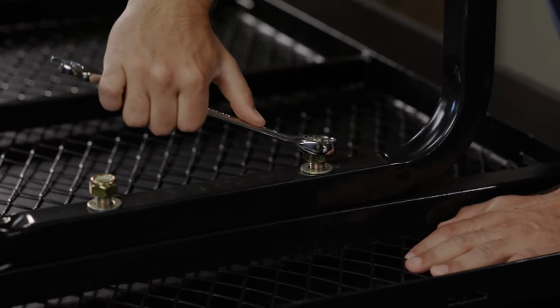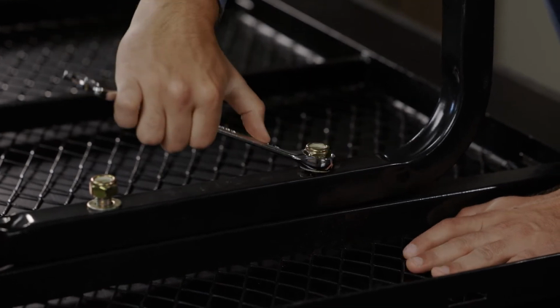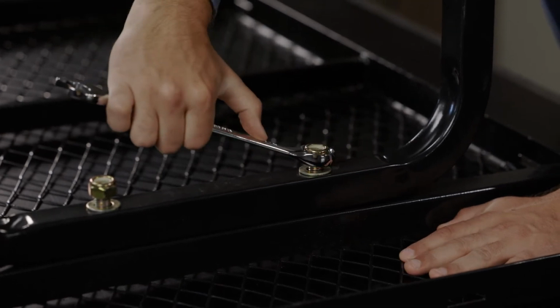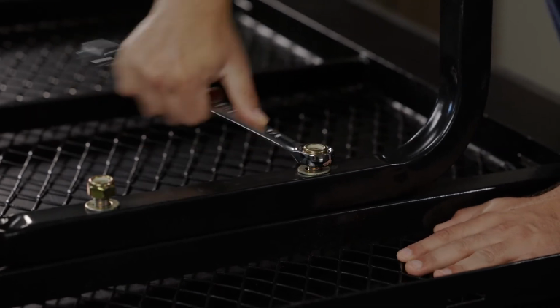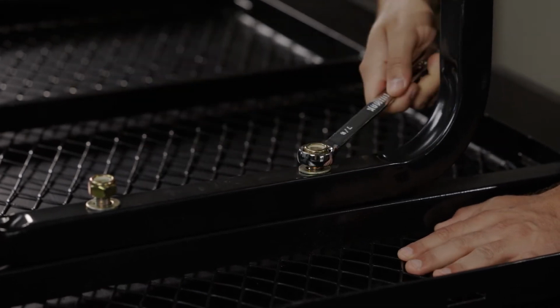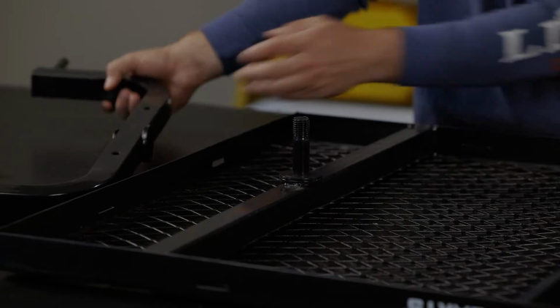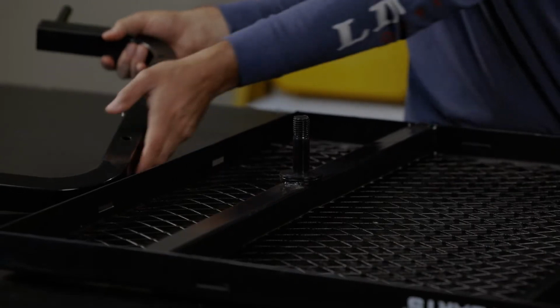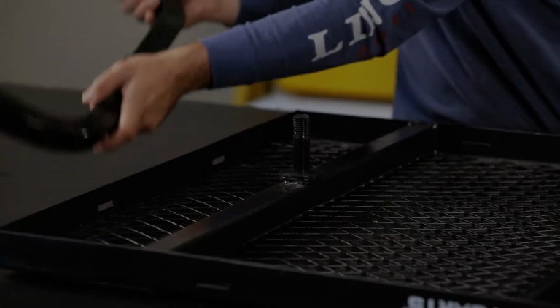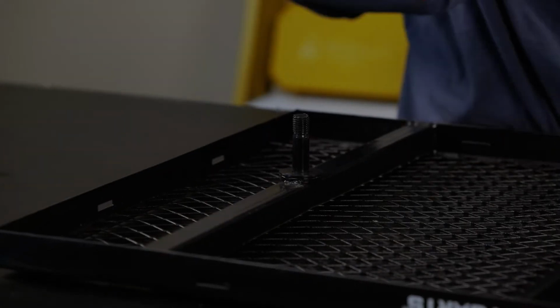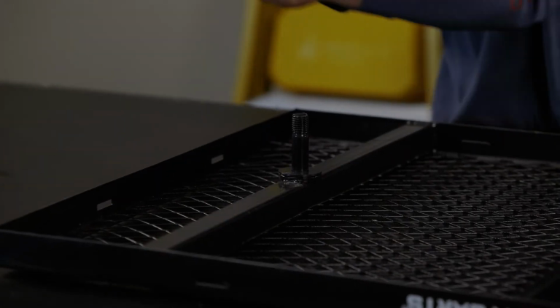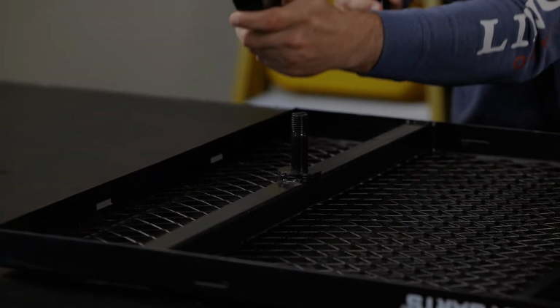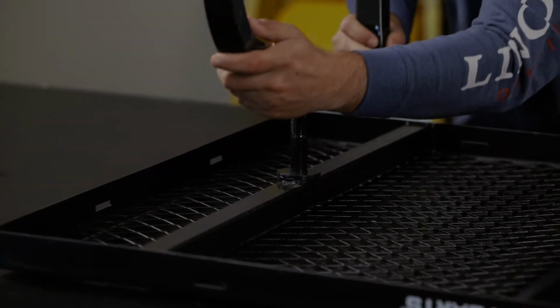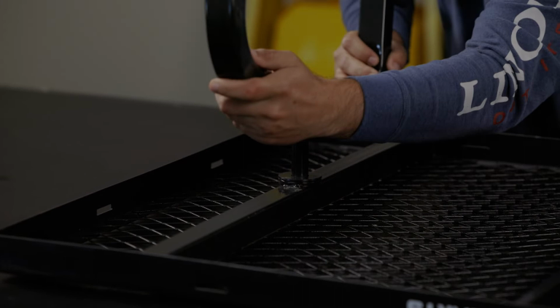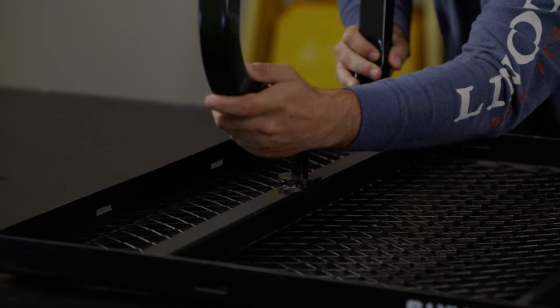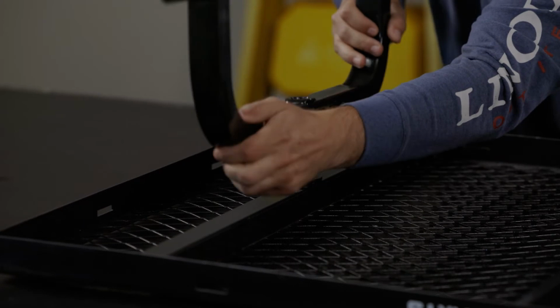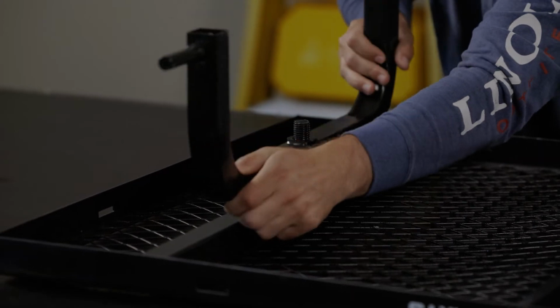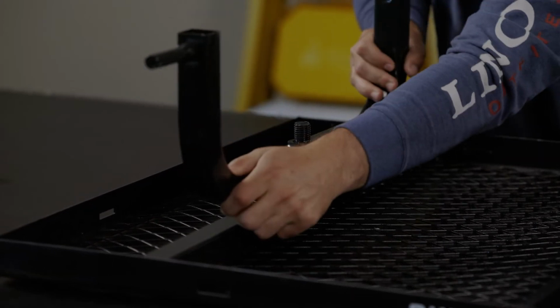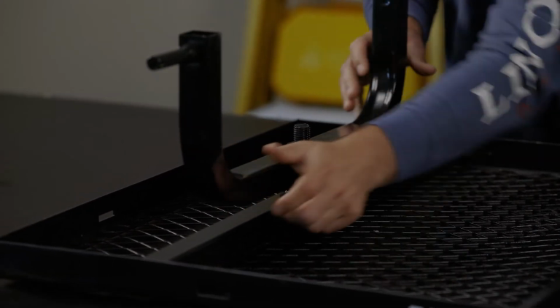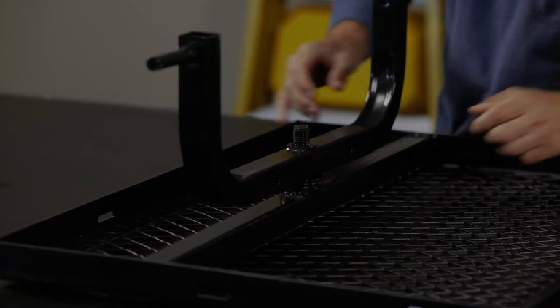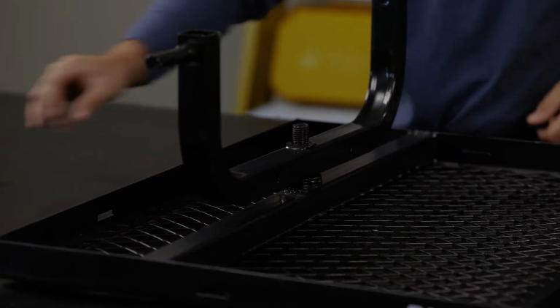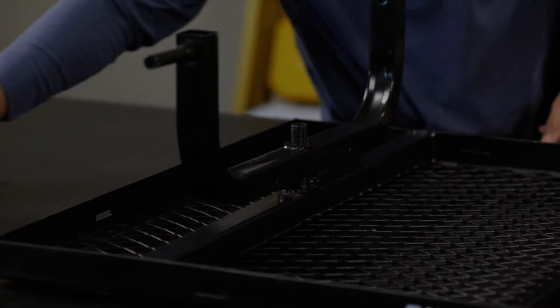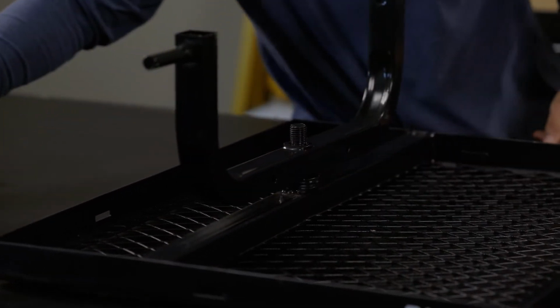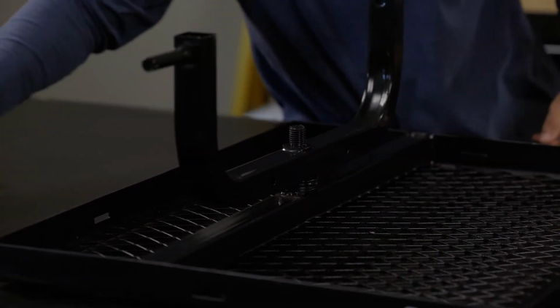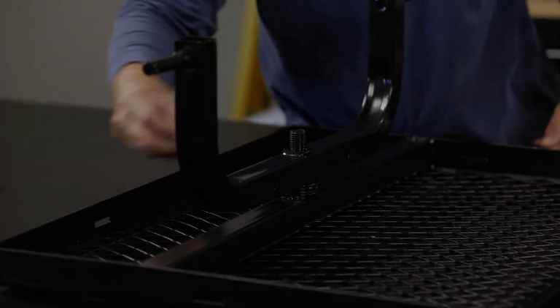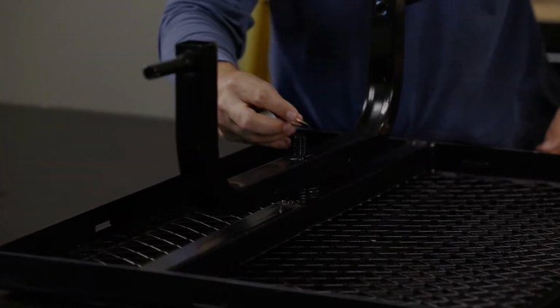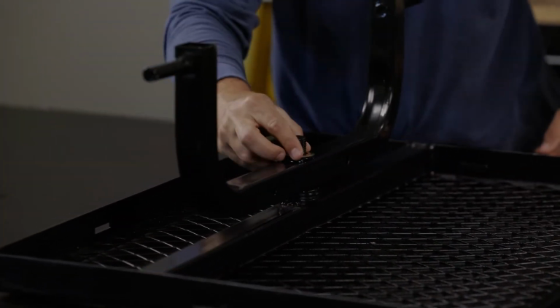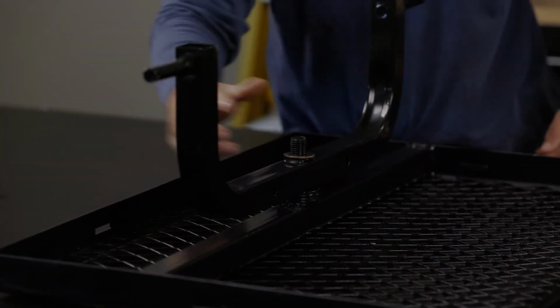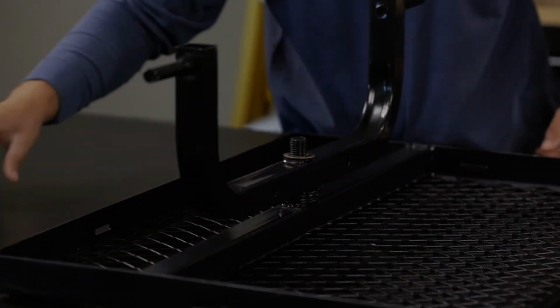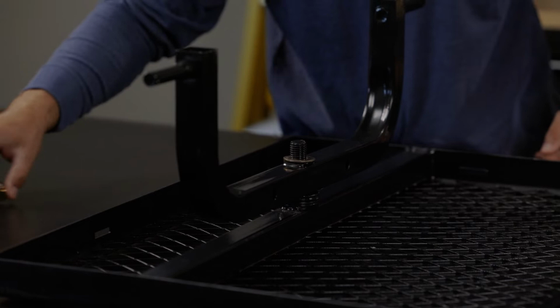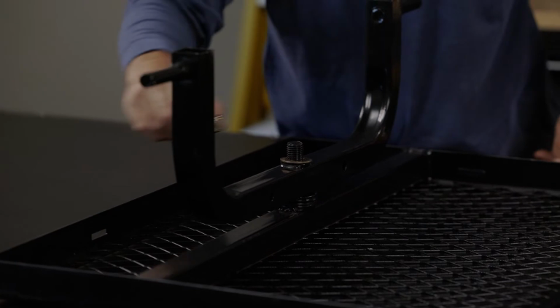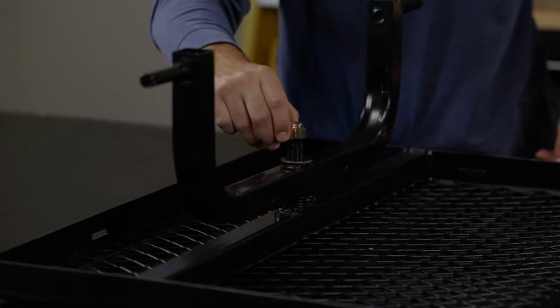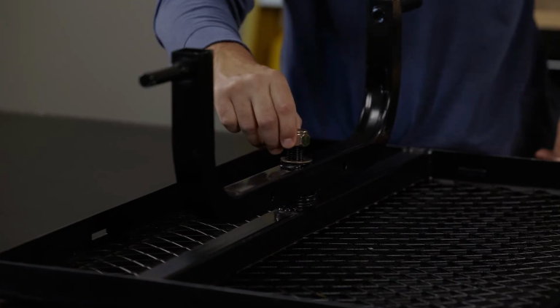Next, we're going to attach the front axle with the spacer, washer, and nut provided. Make sure not to over-tighten the nut, as you want the front axle to pivot from side to side.